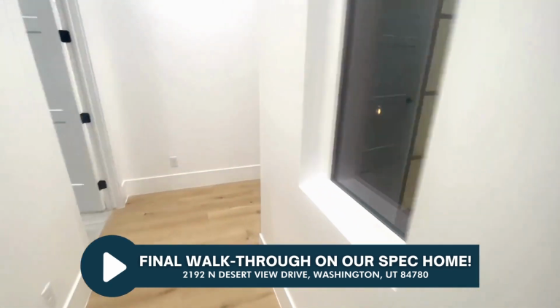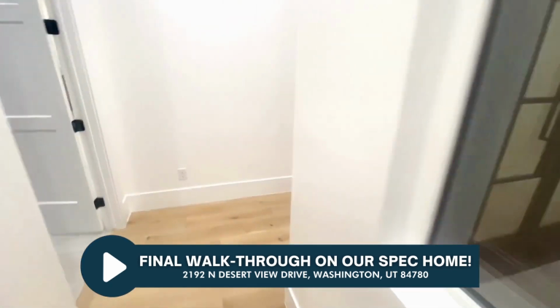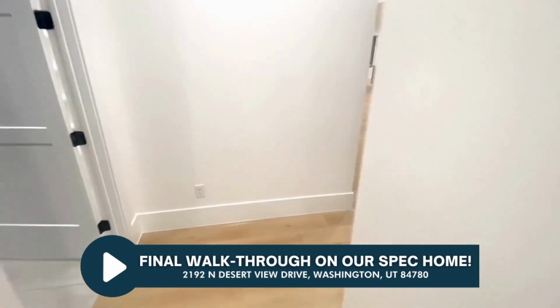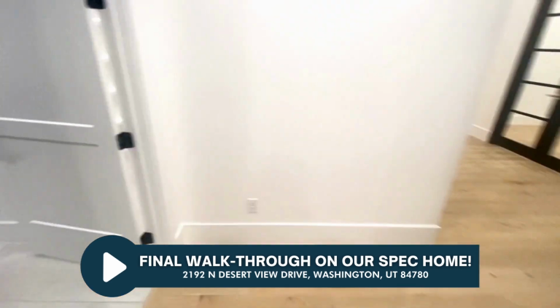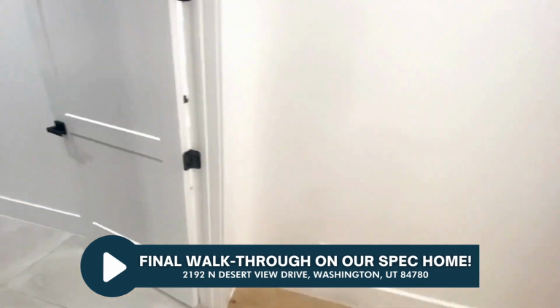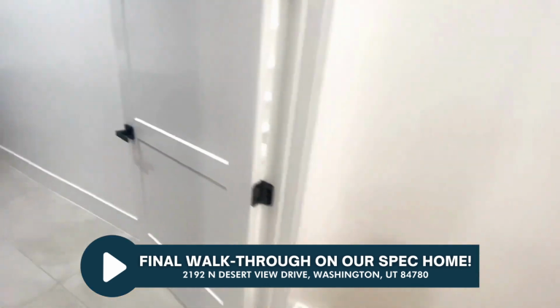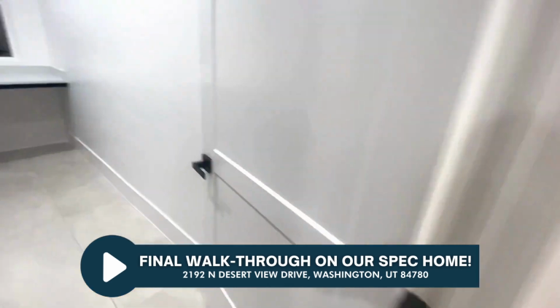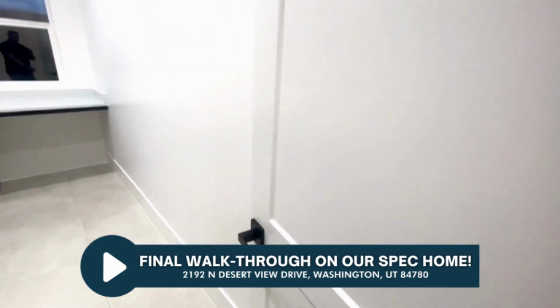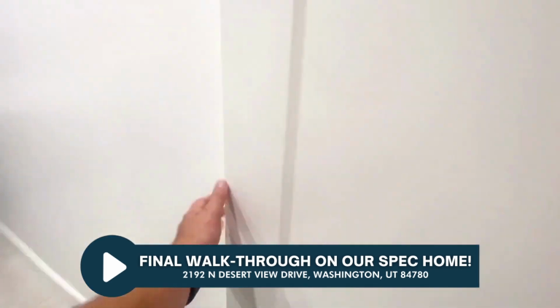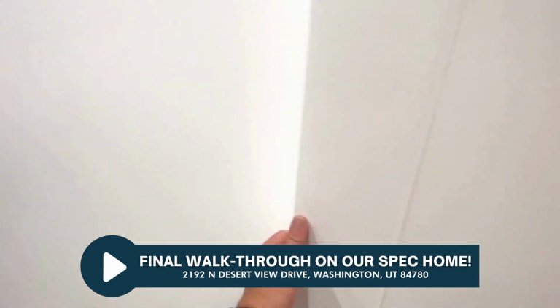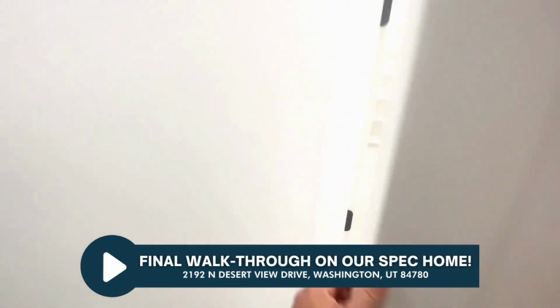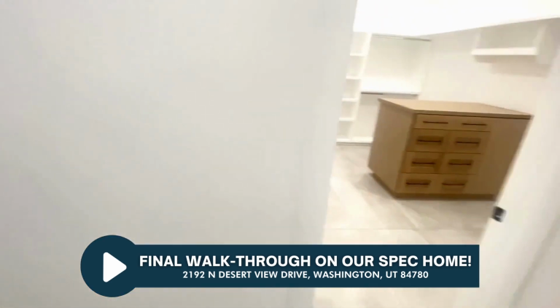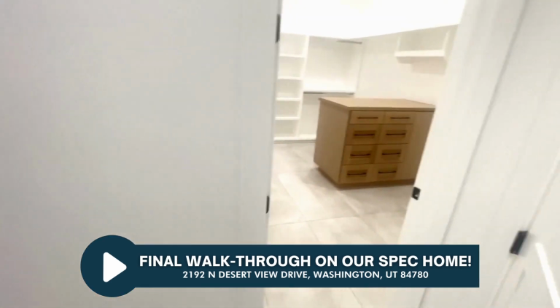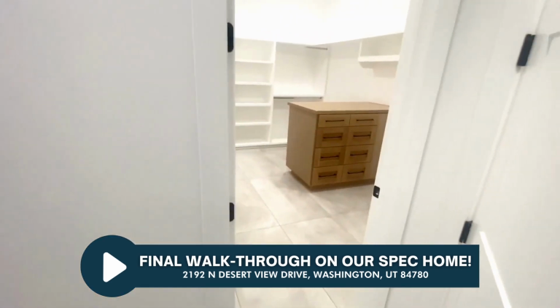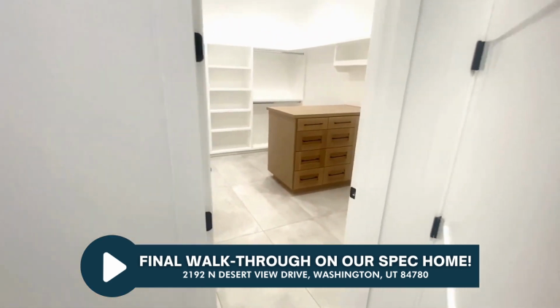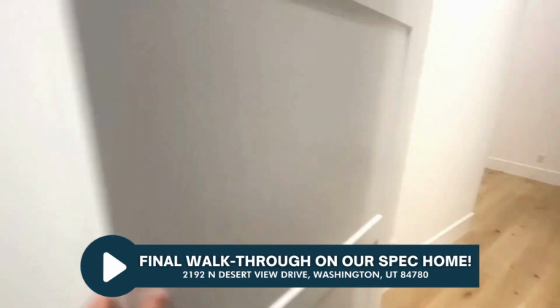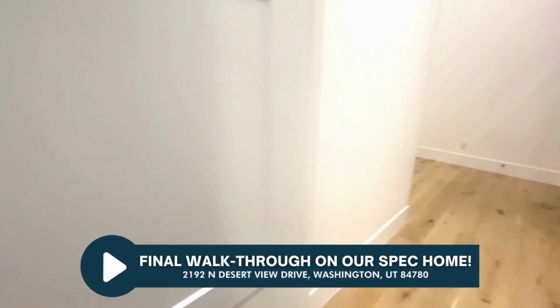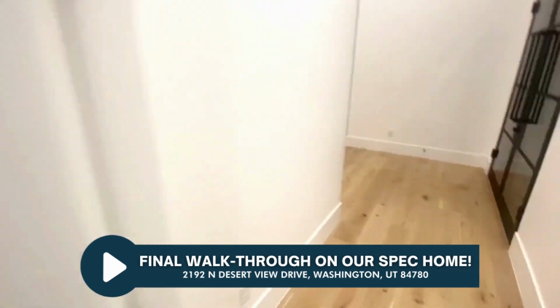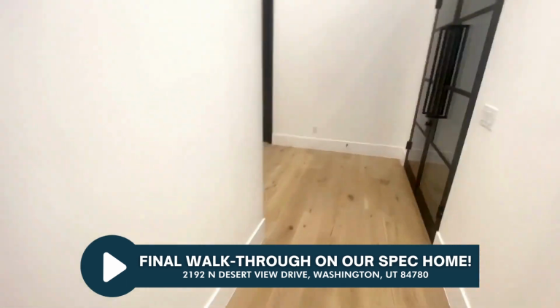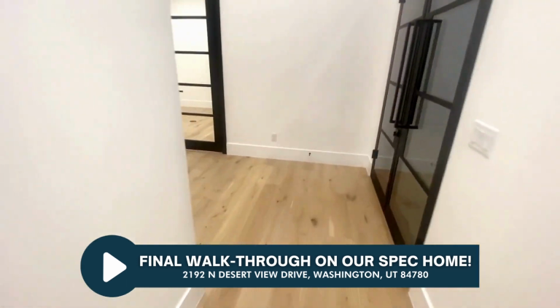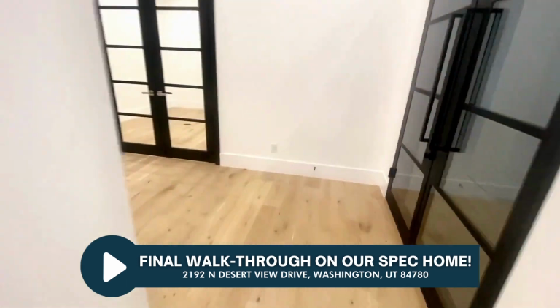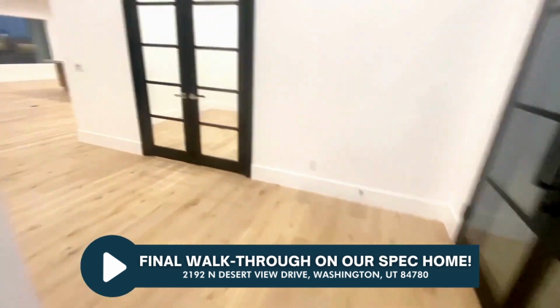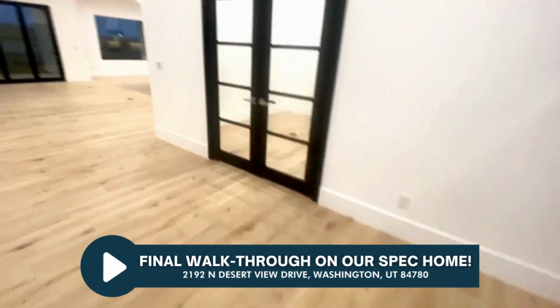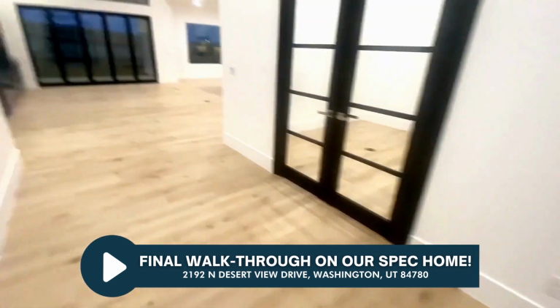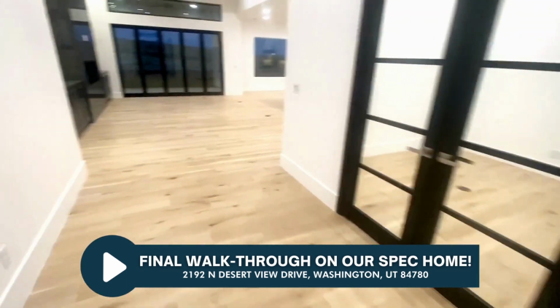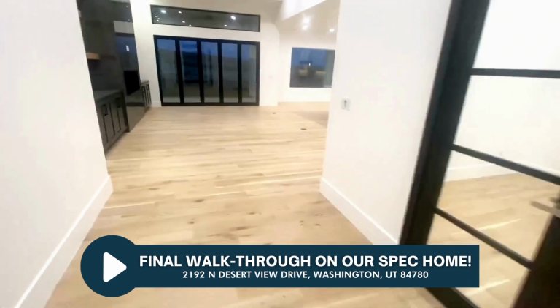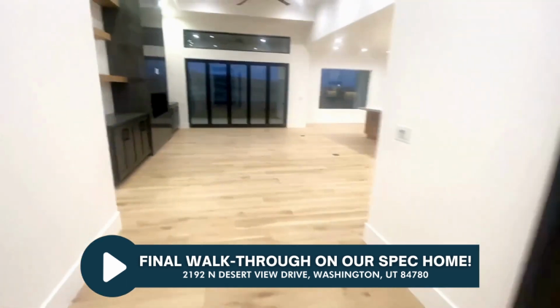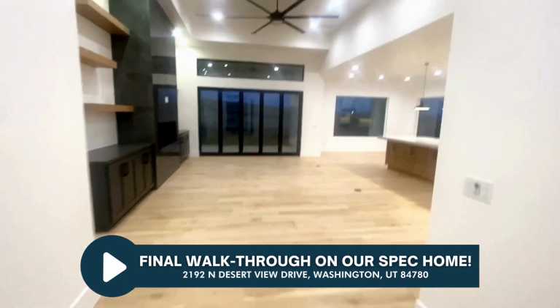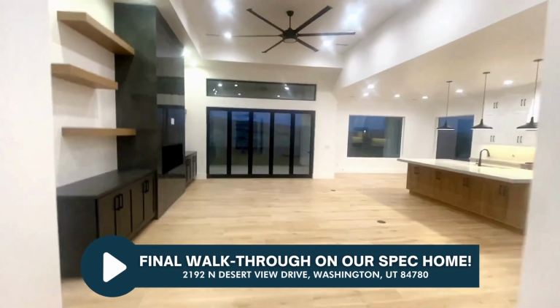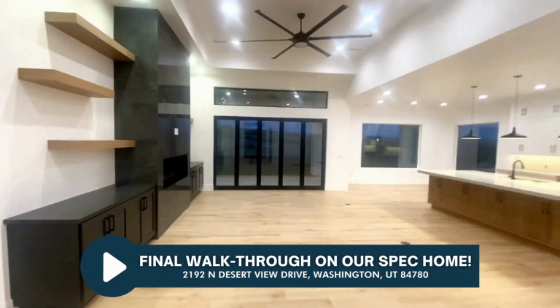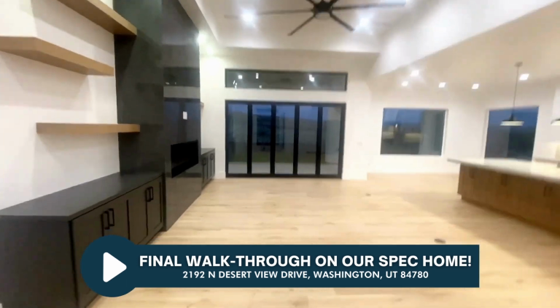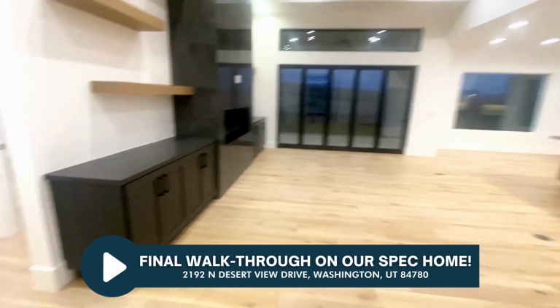As a reminder, this laundry goes into the master closet, but we'll go back around and see that in a minute. Let's go check out the living room here.